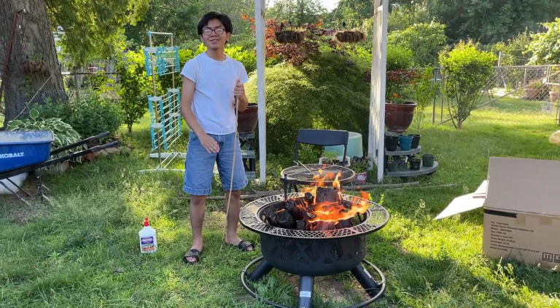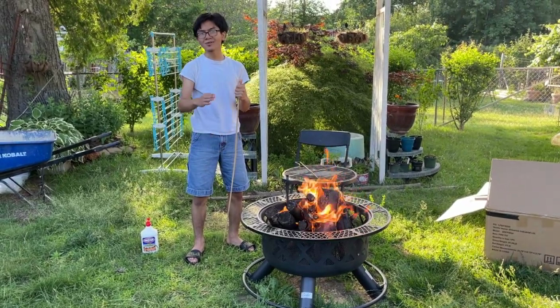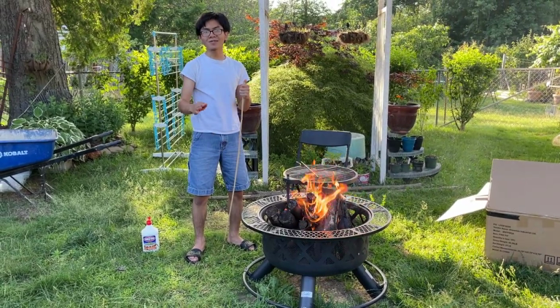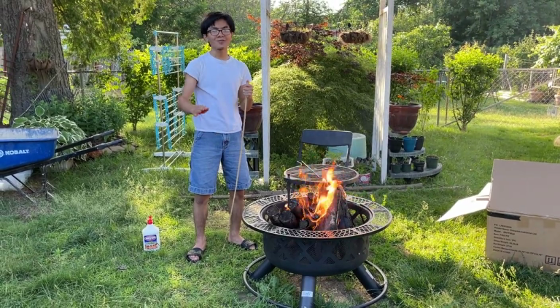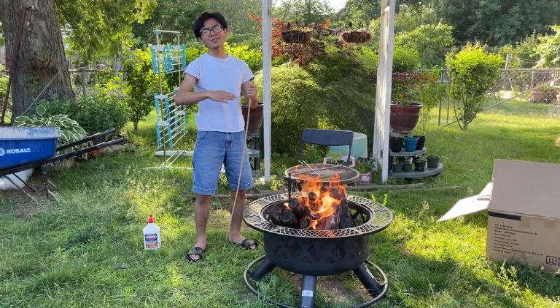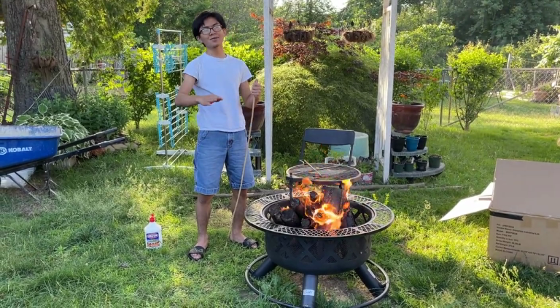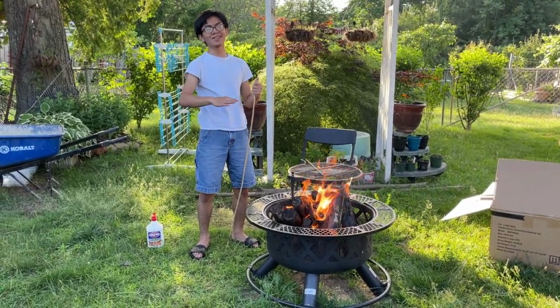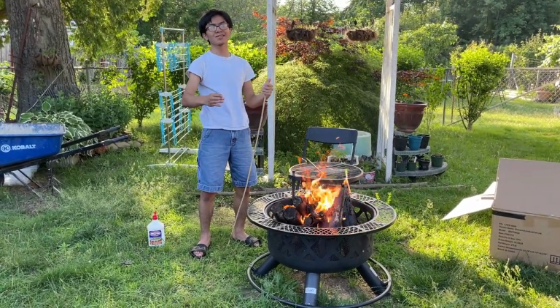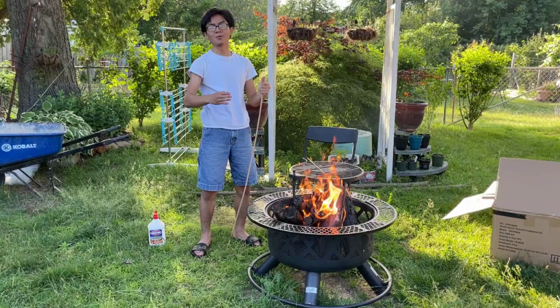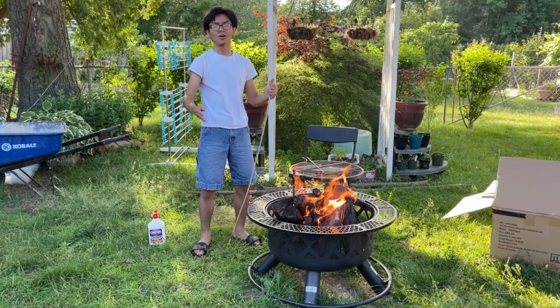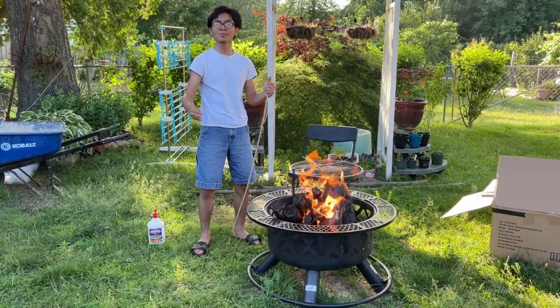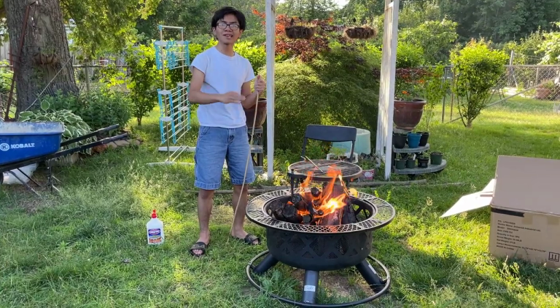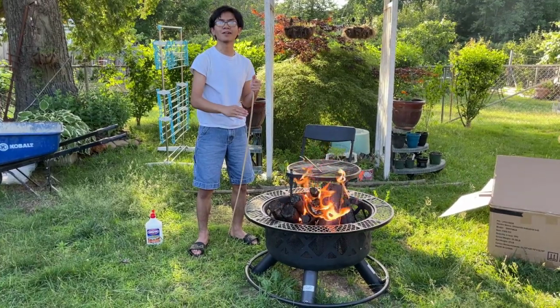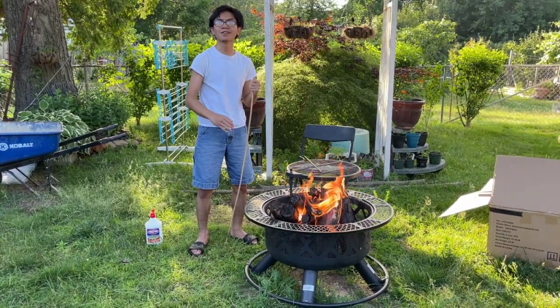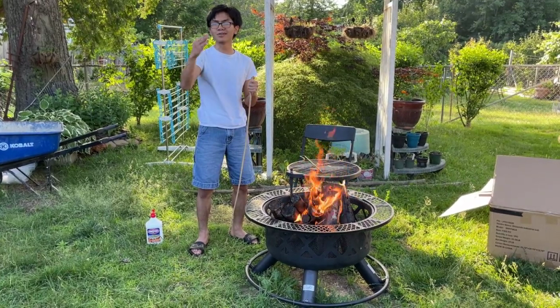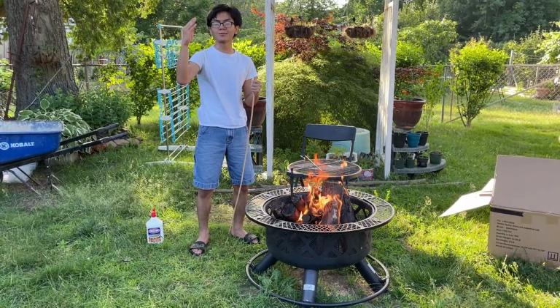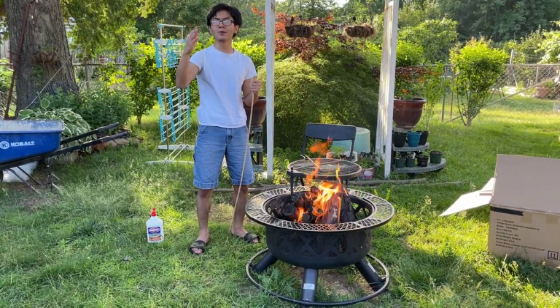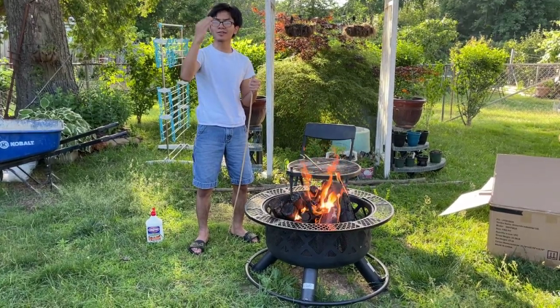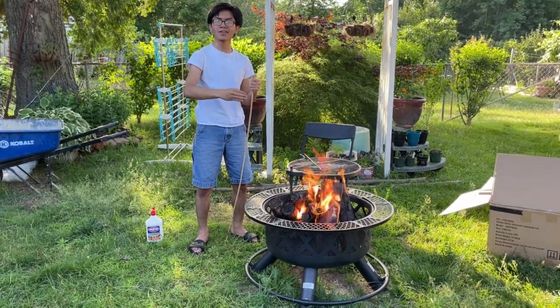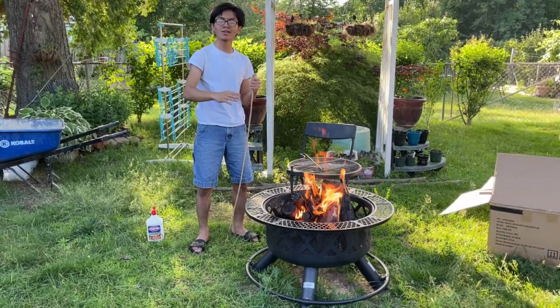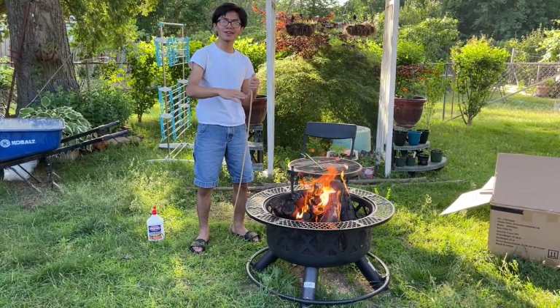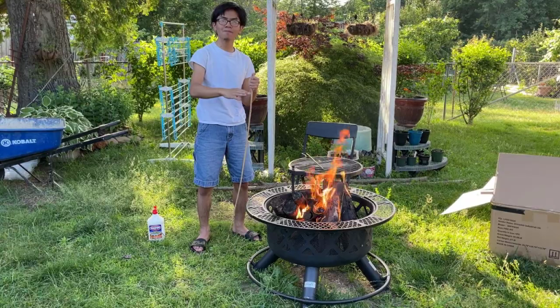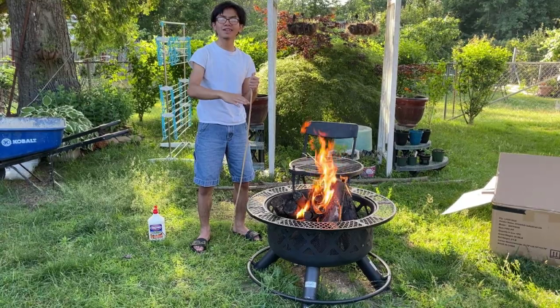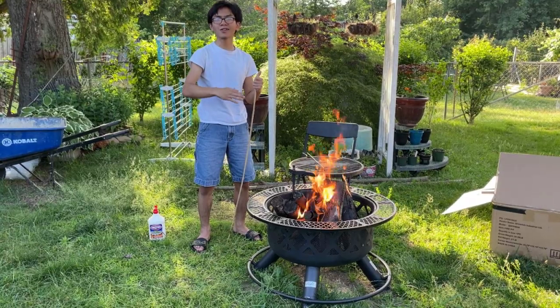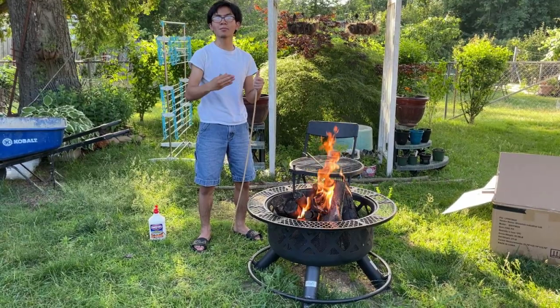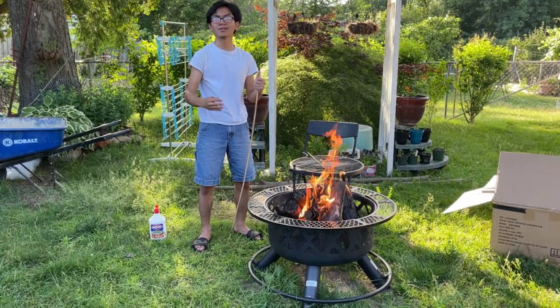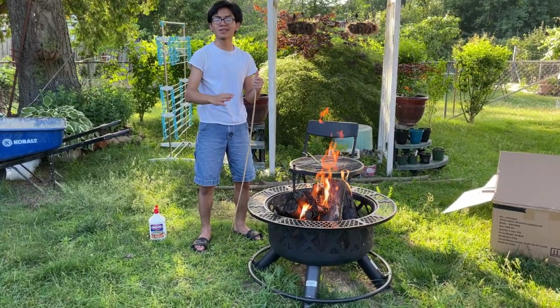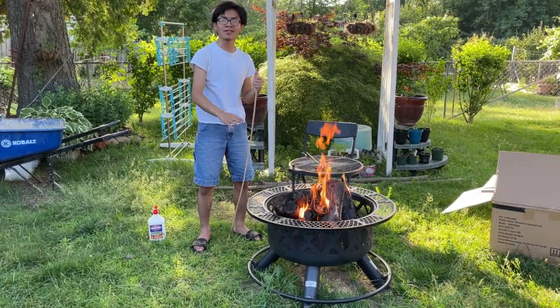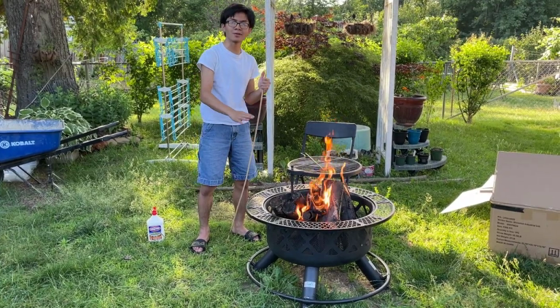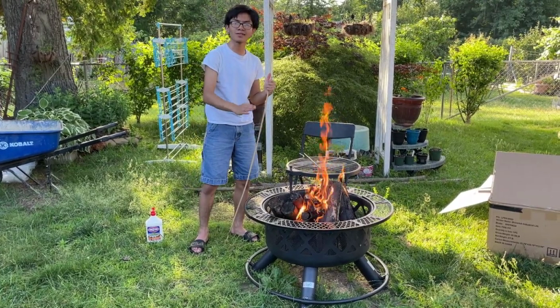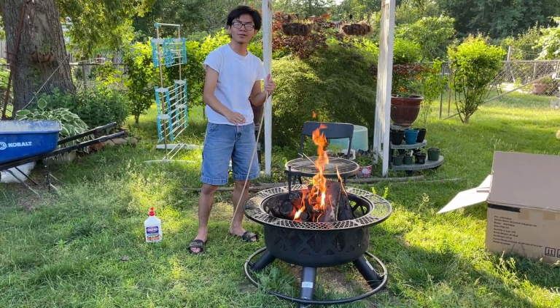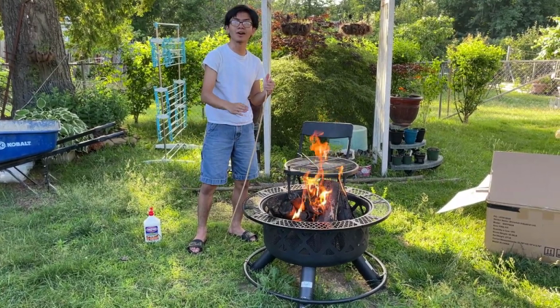So, in order to protect against water problems, you put sand at the bottom. When water comes down, it can pool in the sand, and then later it can evaporate, so it doesn't necessarily have to damage or rust what's on the bottom.